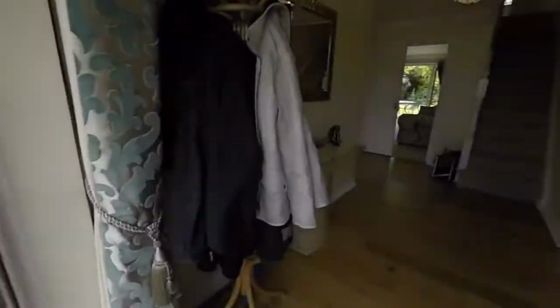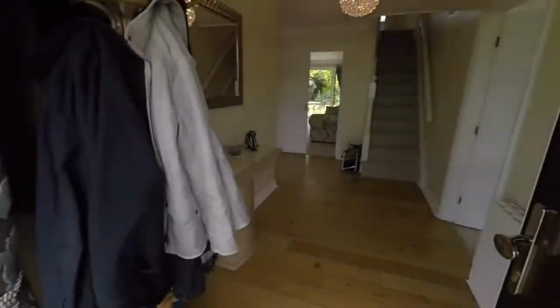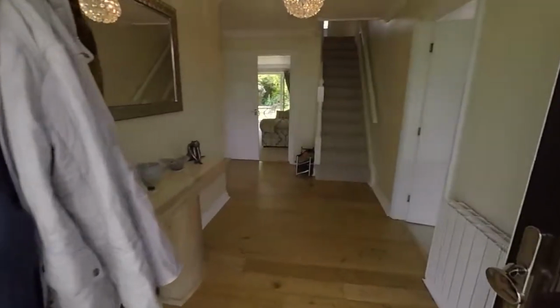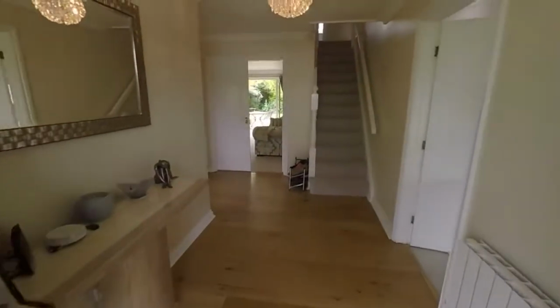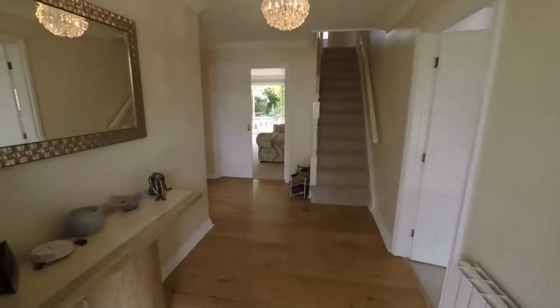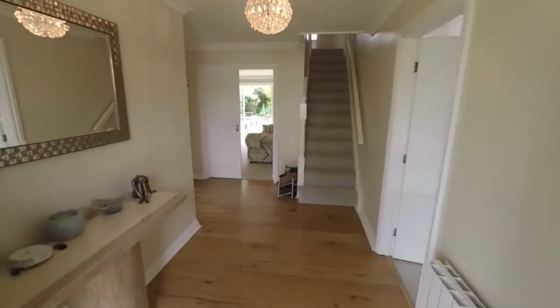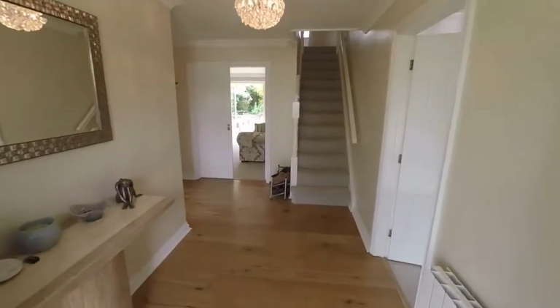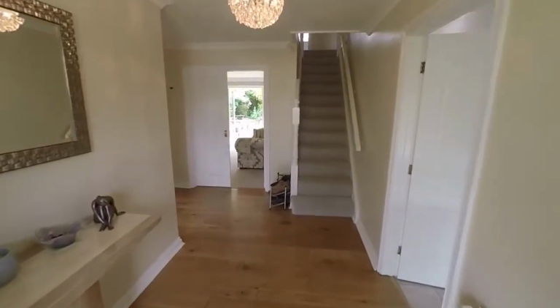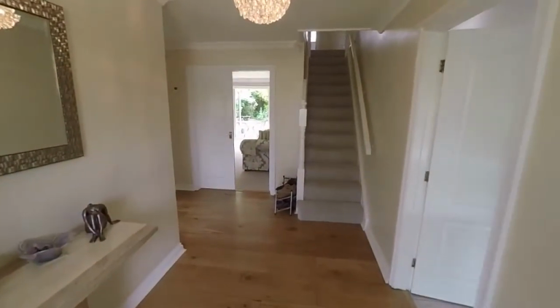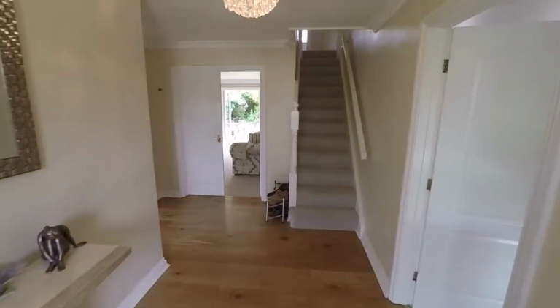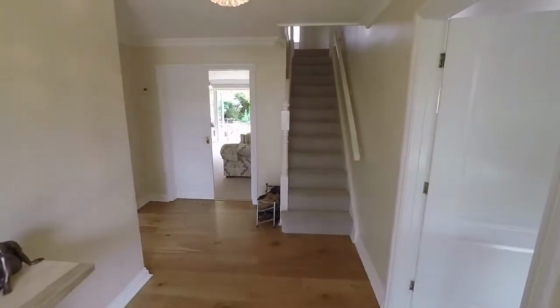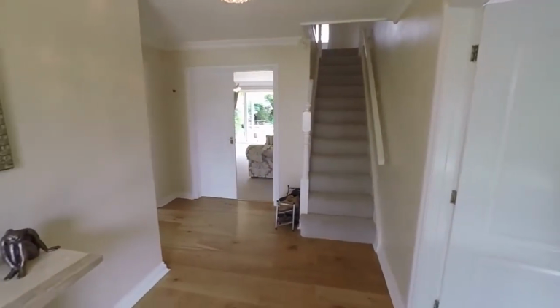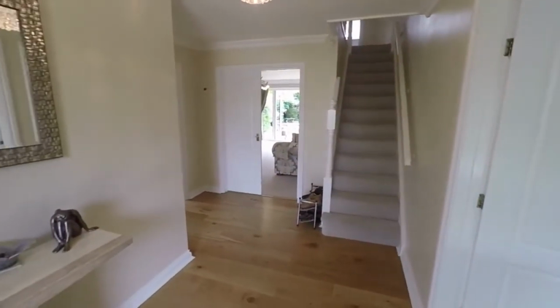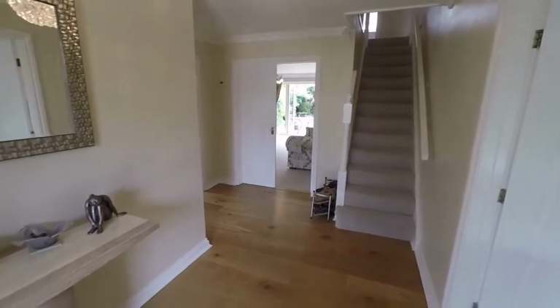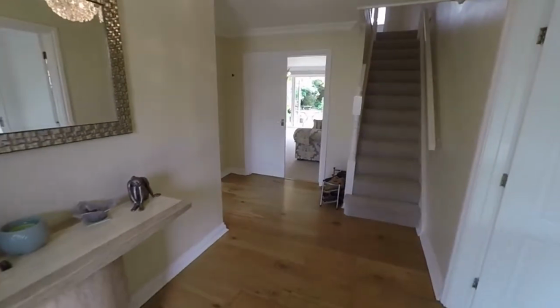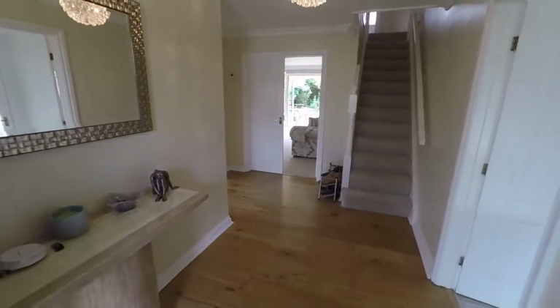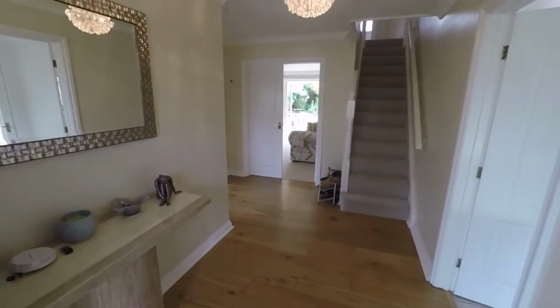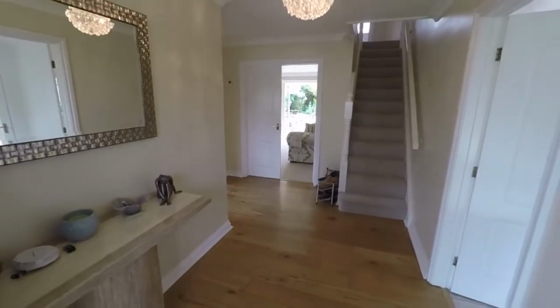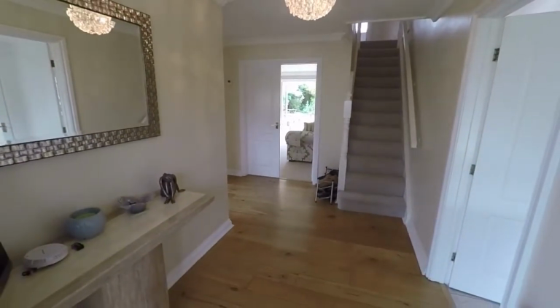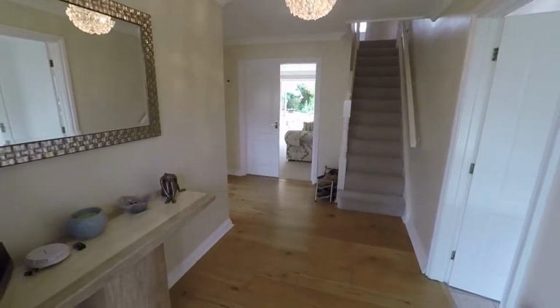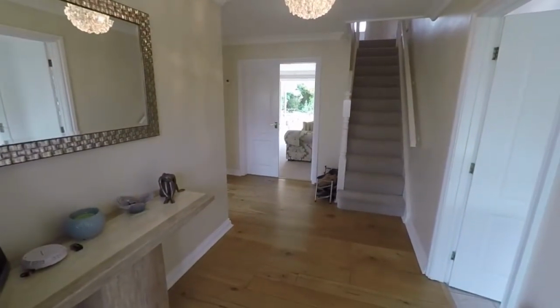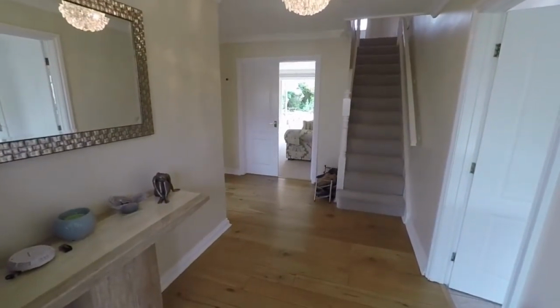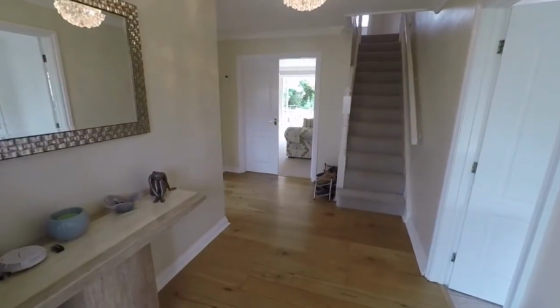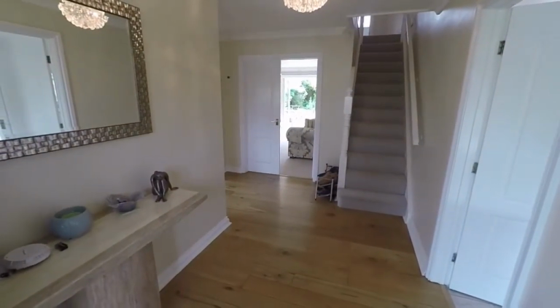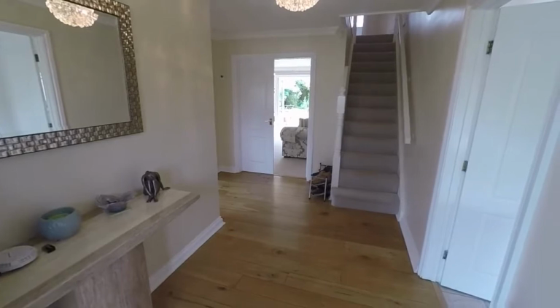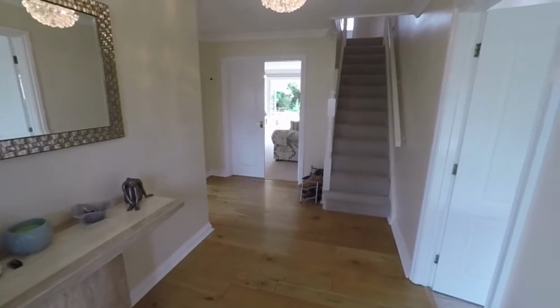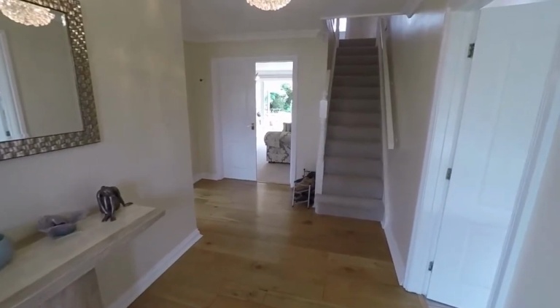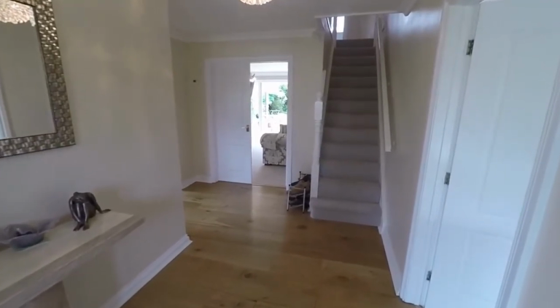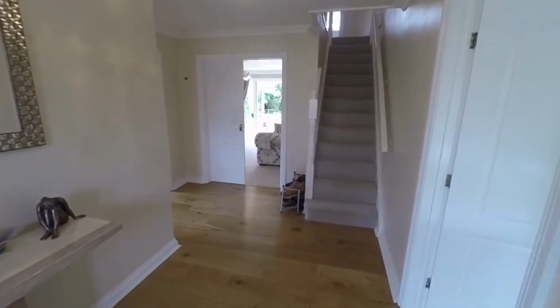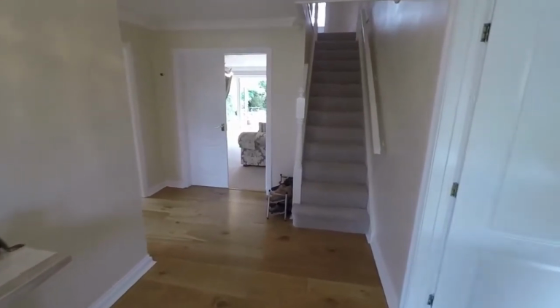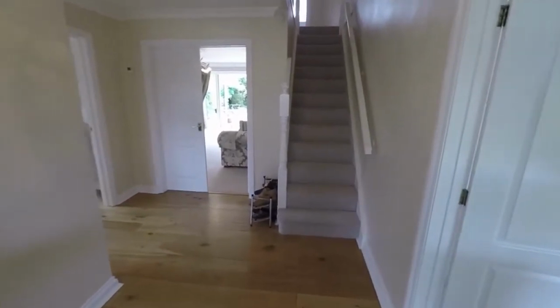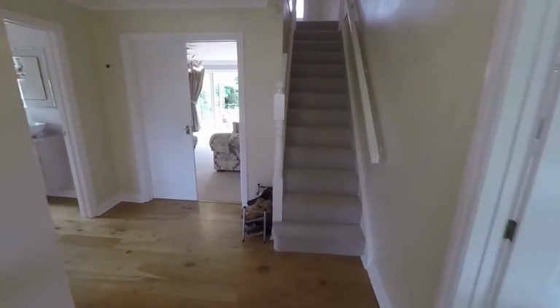We enter now through the front door into this entrance hallway area. A nice large entrance hallway, with the stairs there leading up to the first floor in front of us.